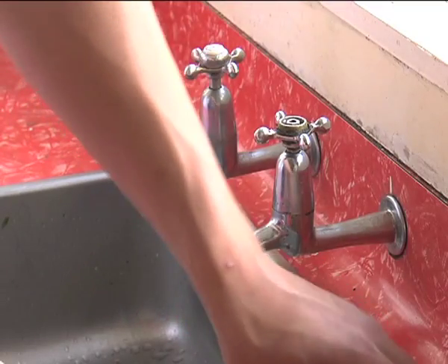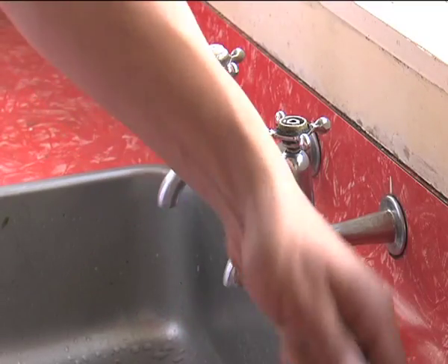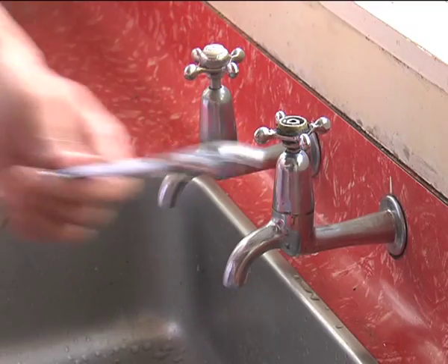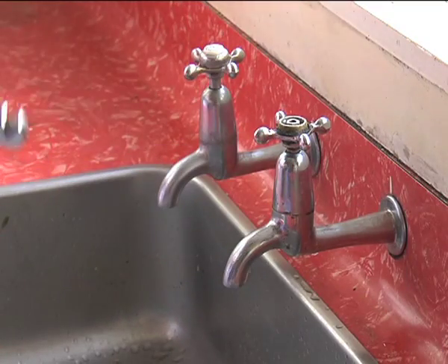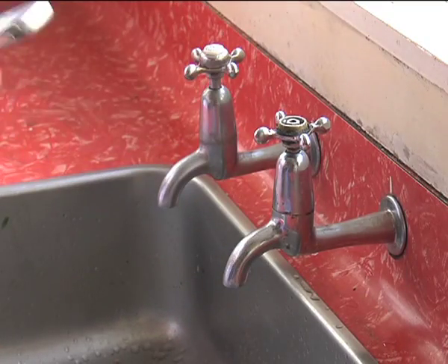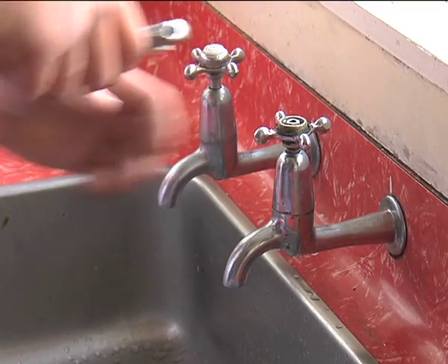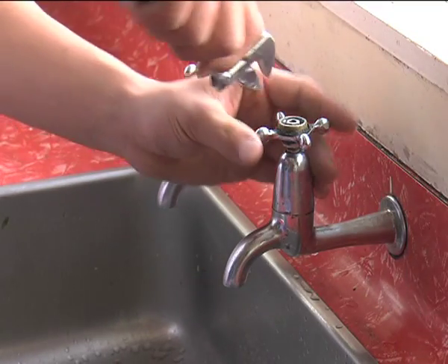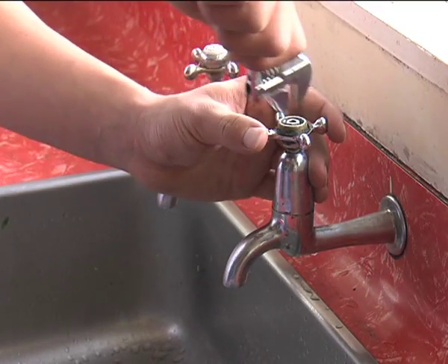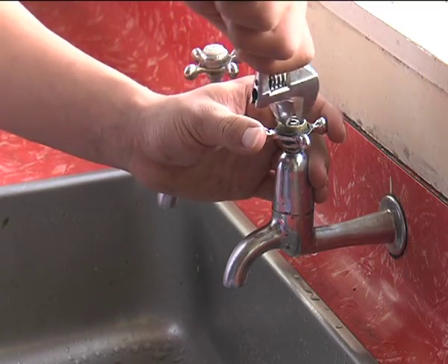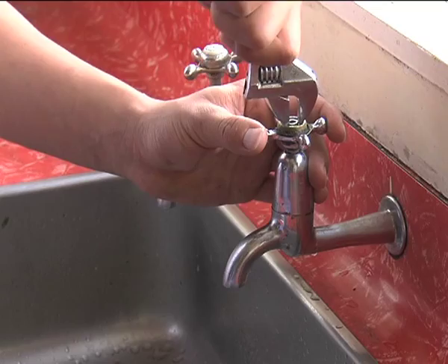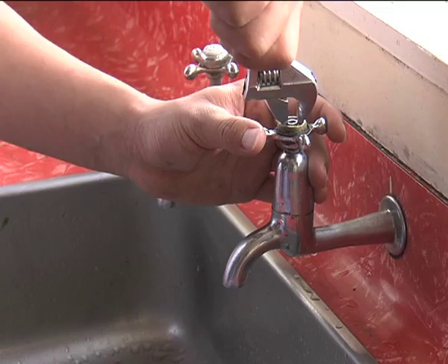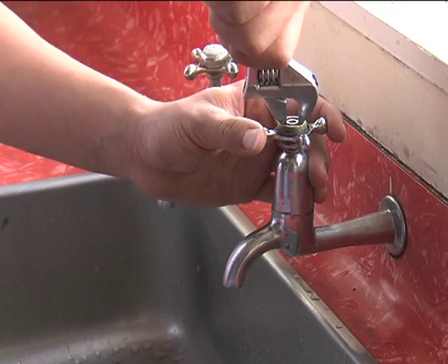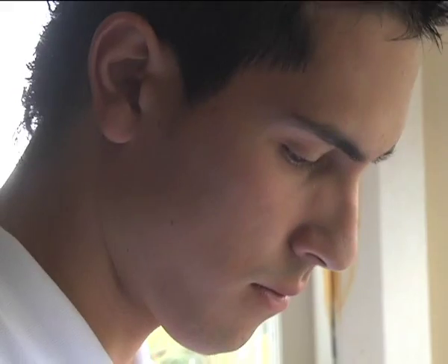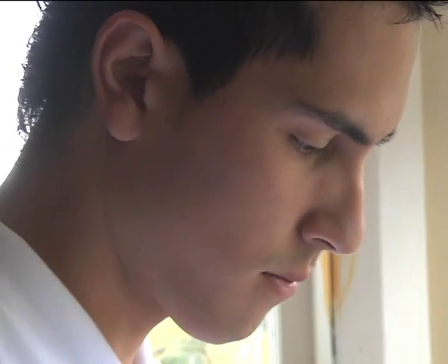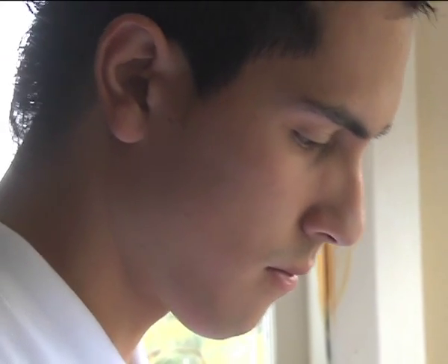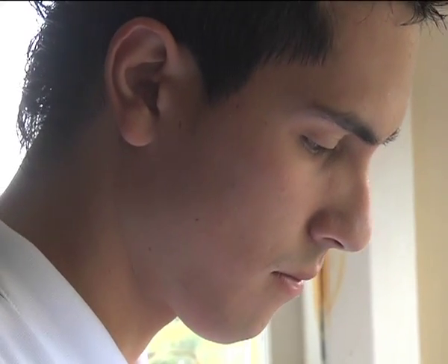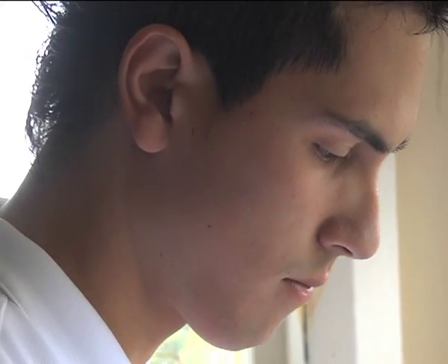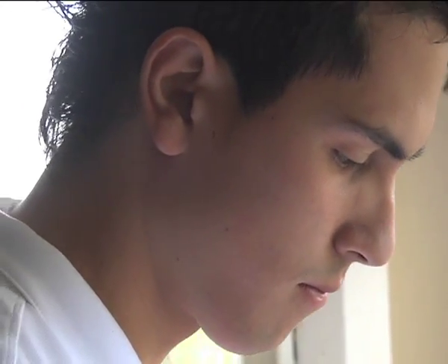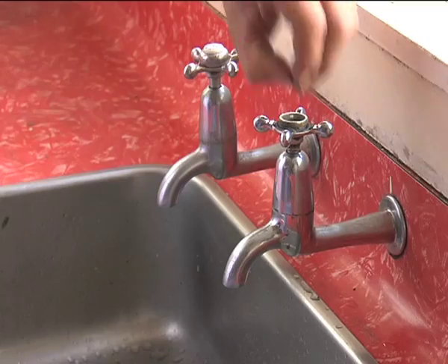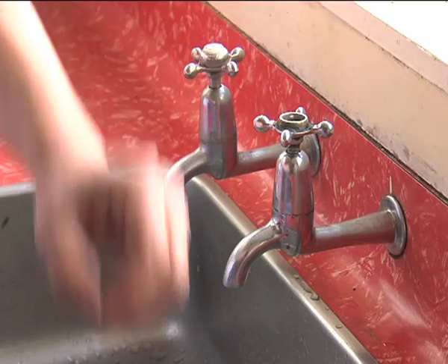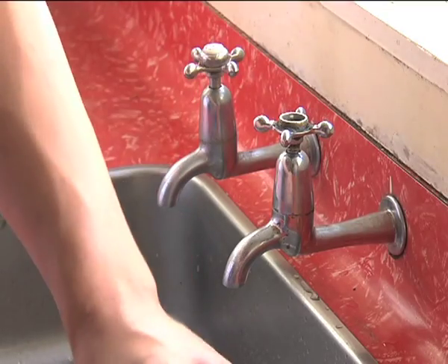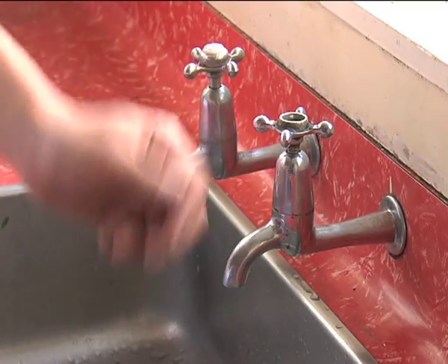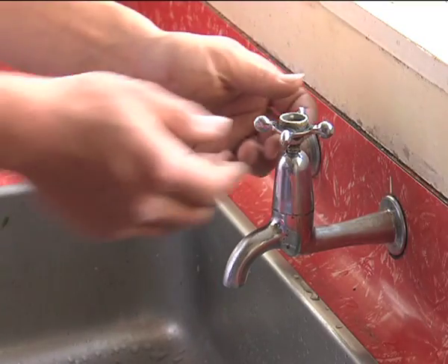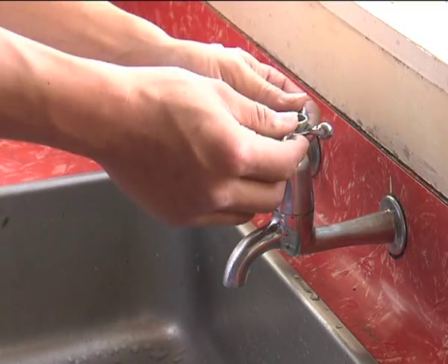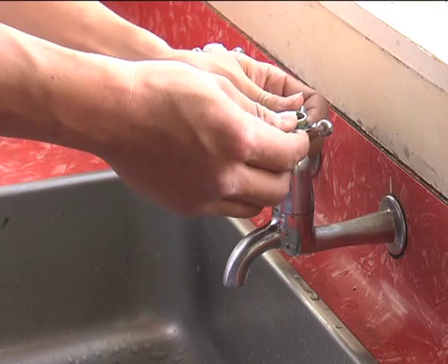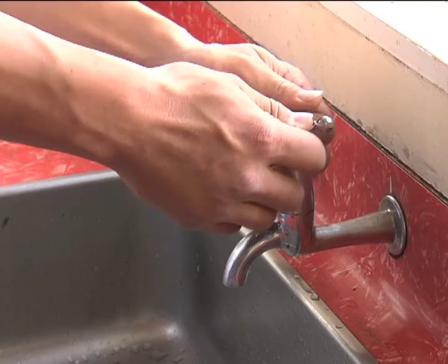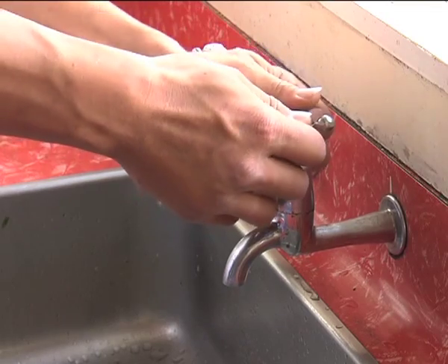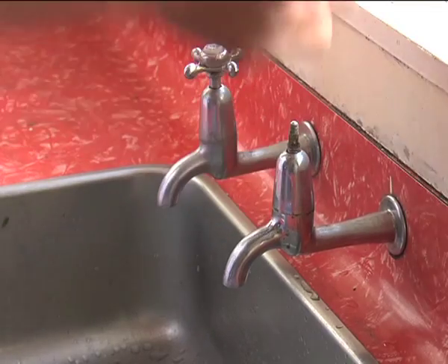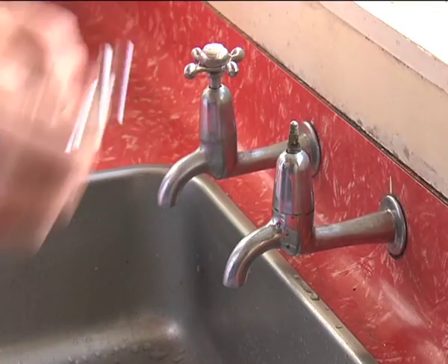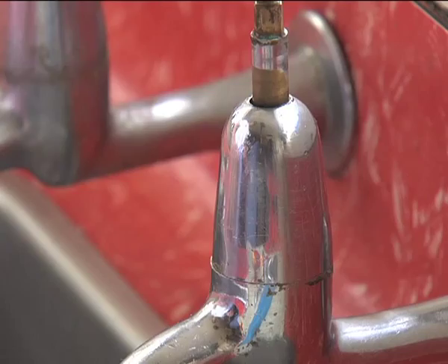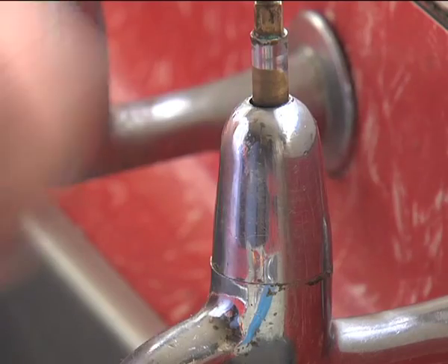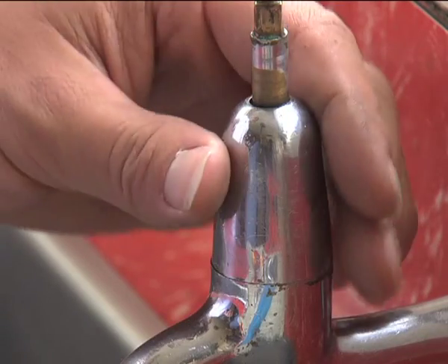Grab the adjustable crescent to undo this nut, and then the handle pops up. Once you've done that, you can undo the body cover.